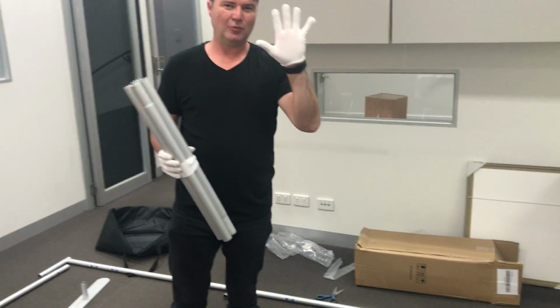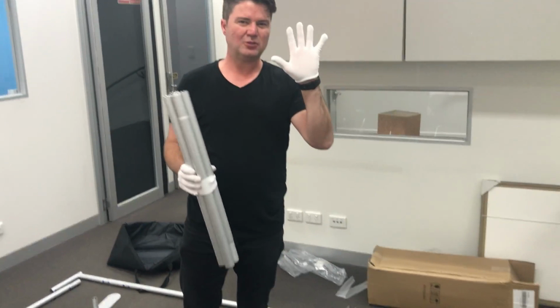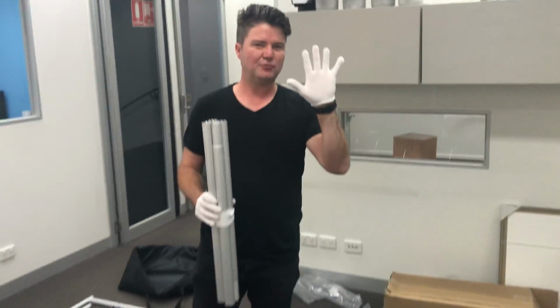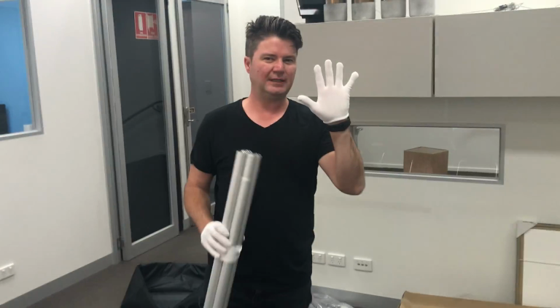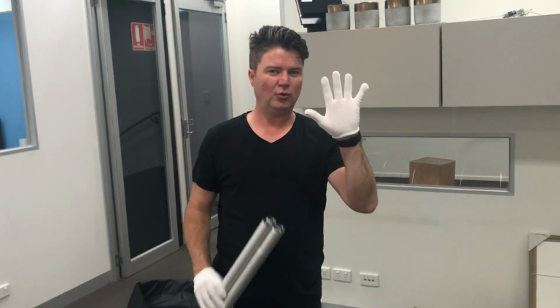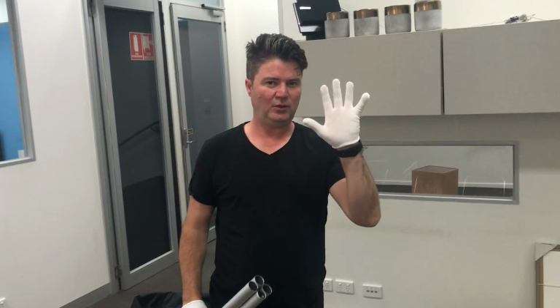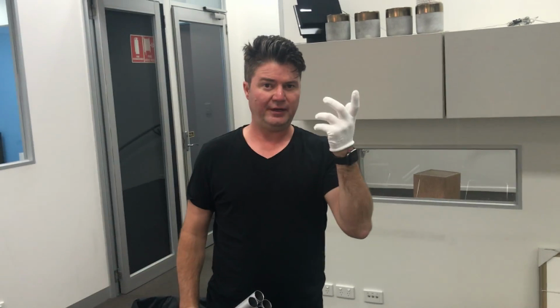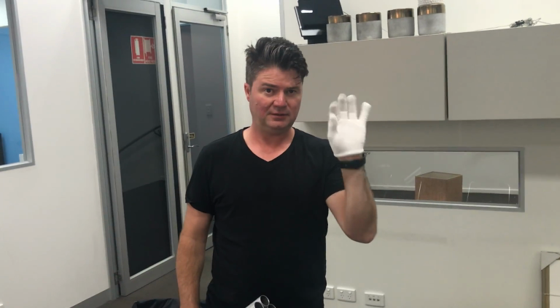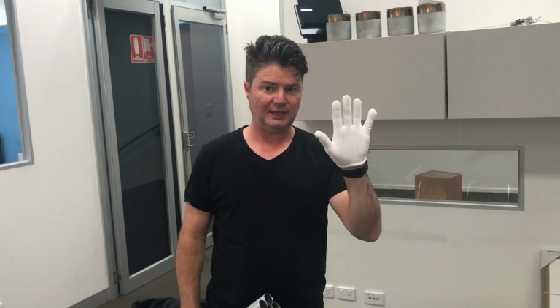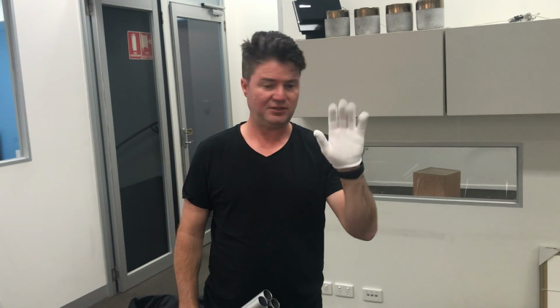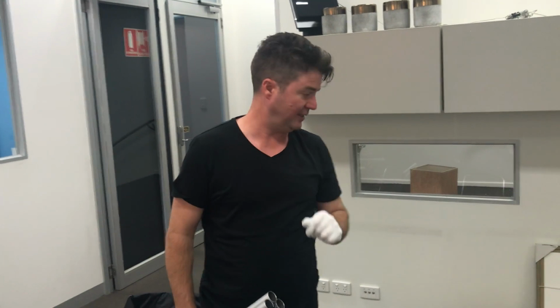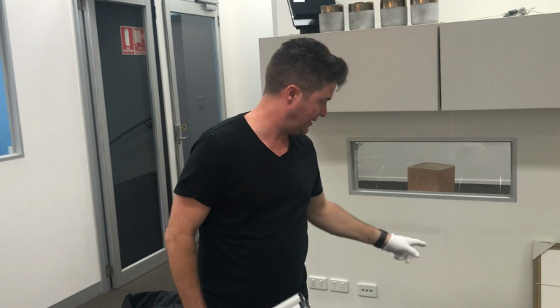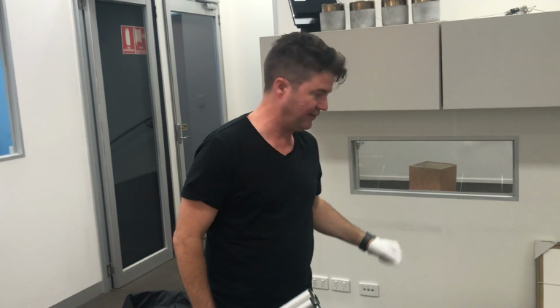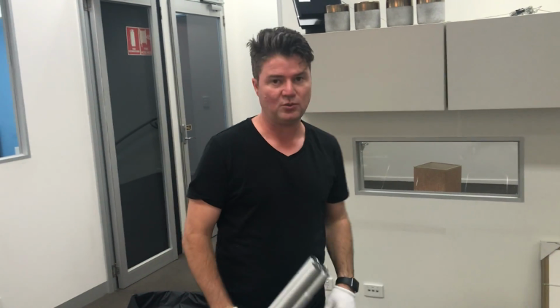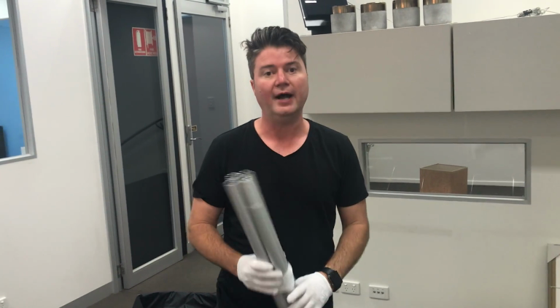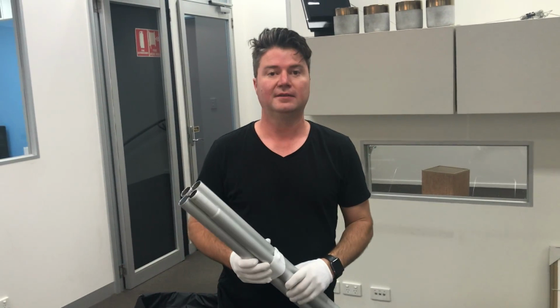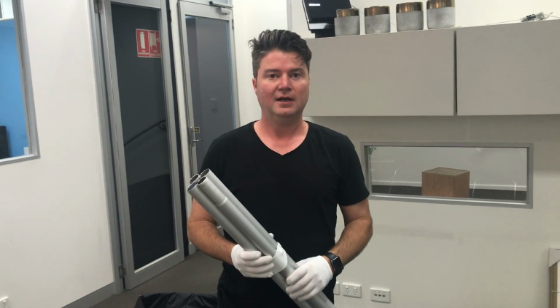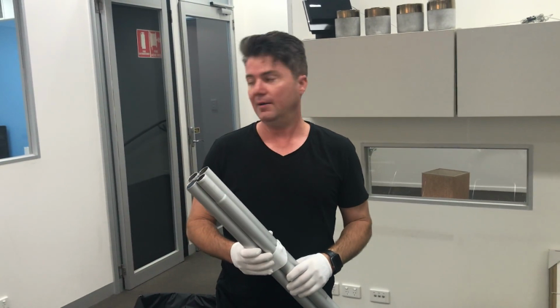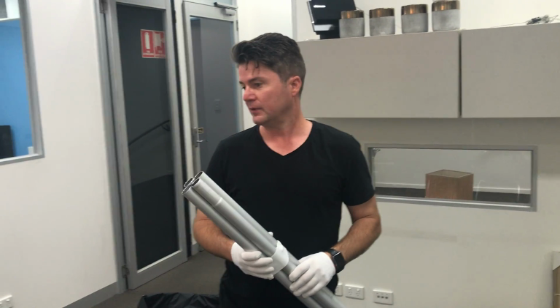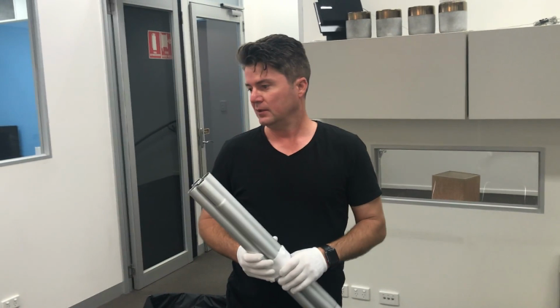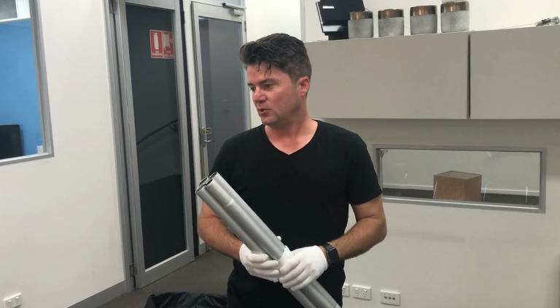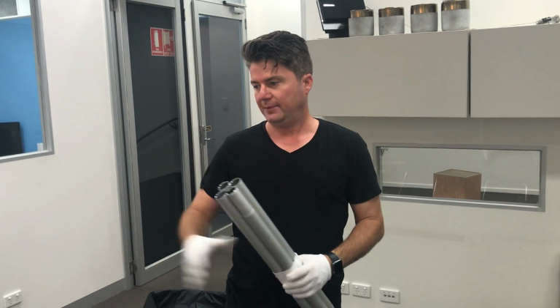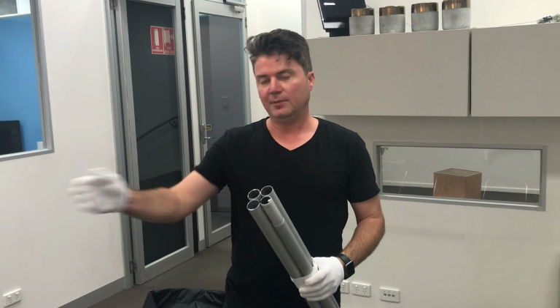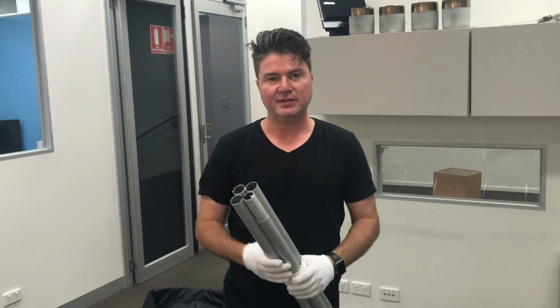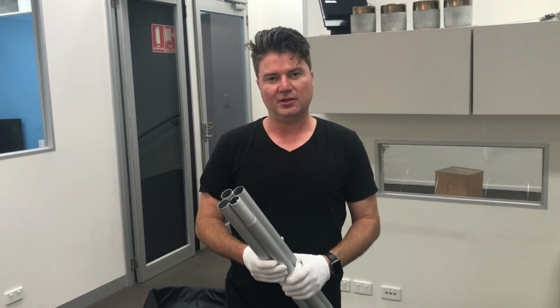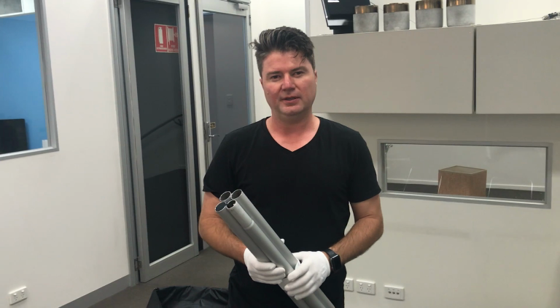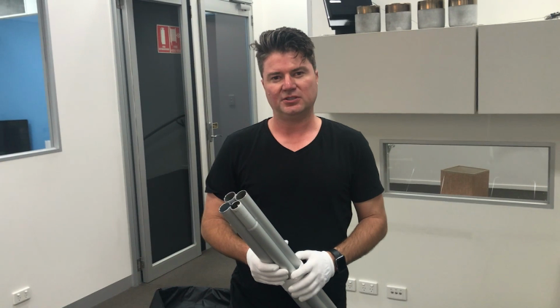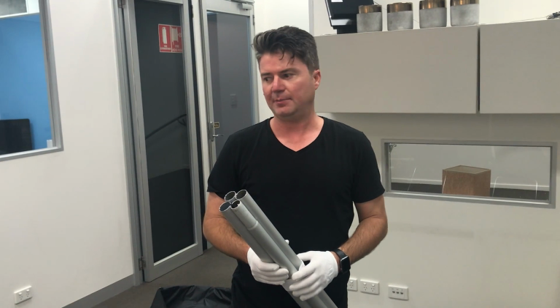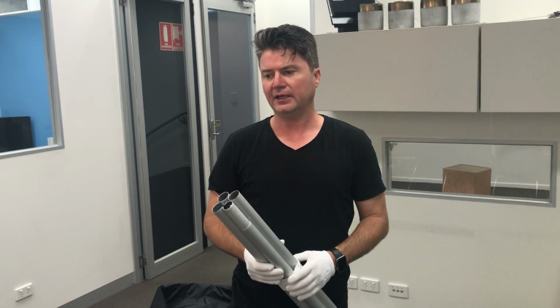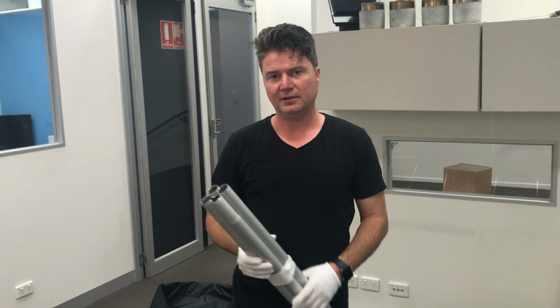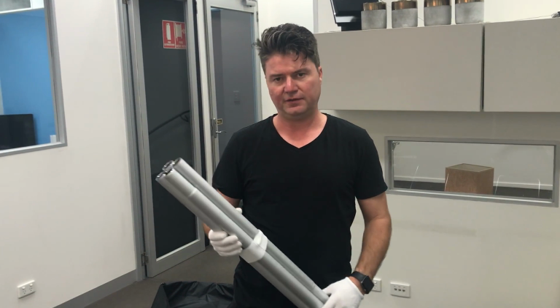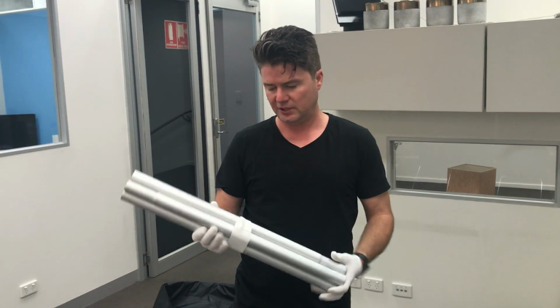Remember, it's always really important that you're wearing gloves as you're doing this, particularly given that it's a white print — just keep it clean for the future.